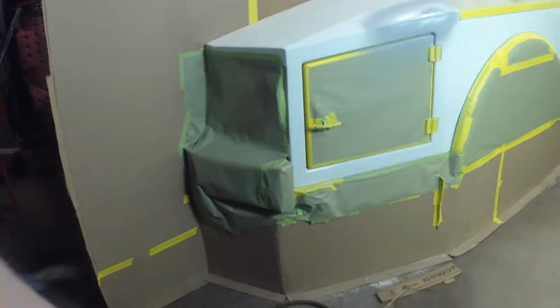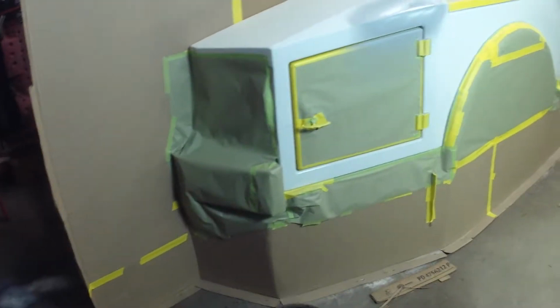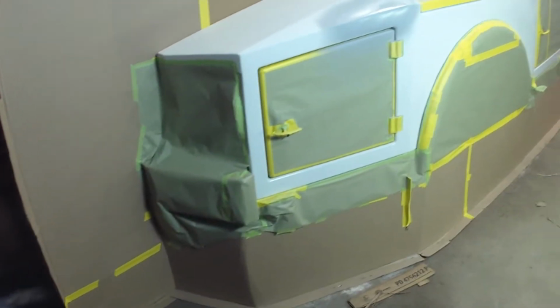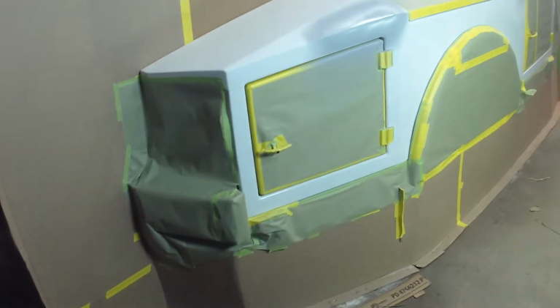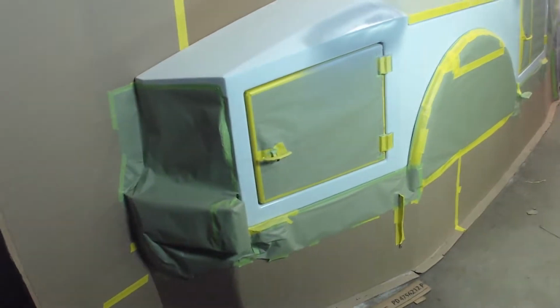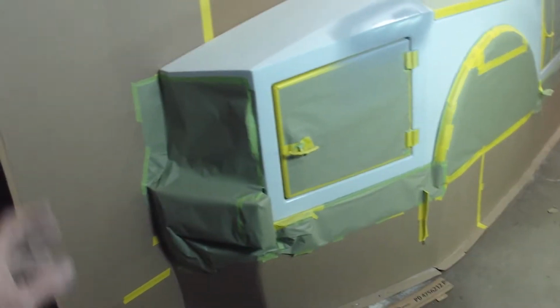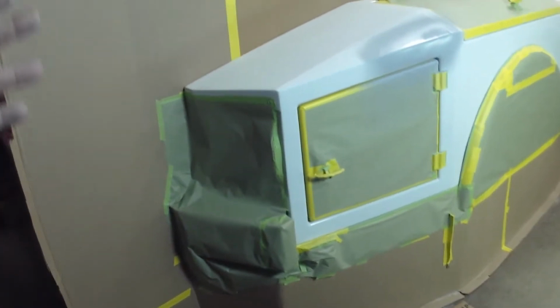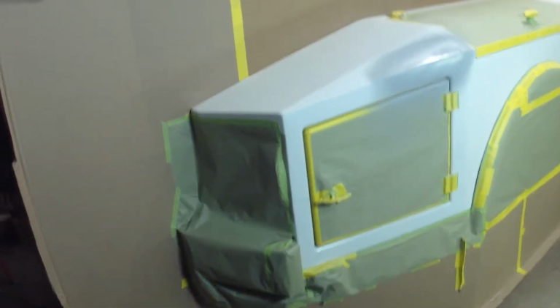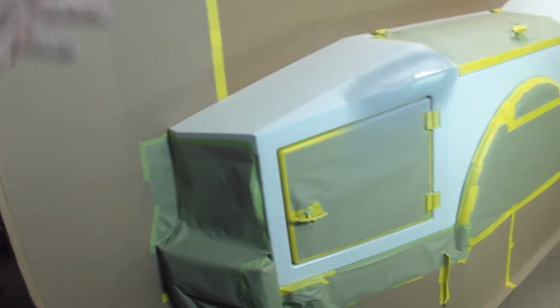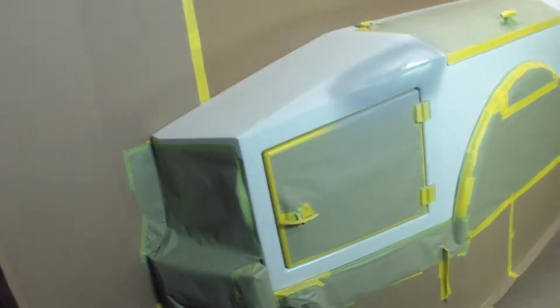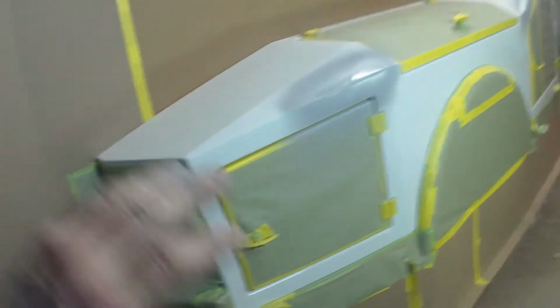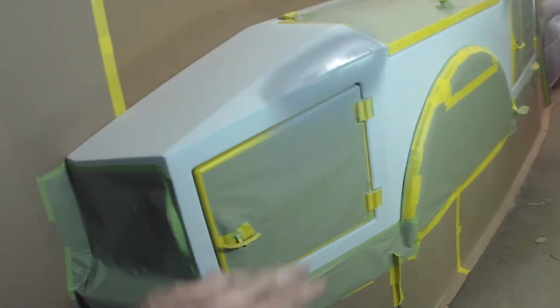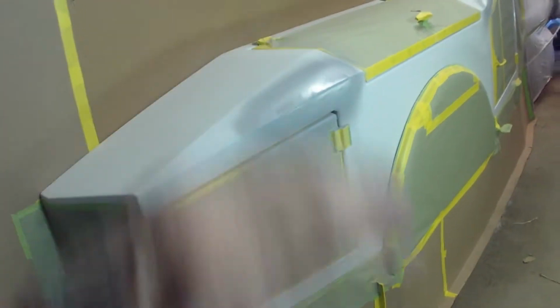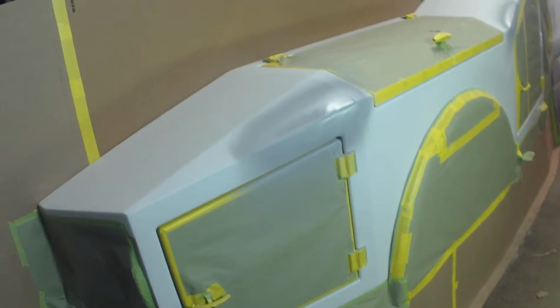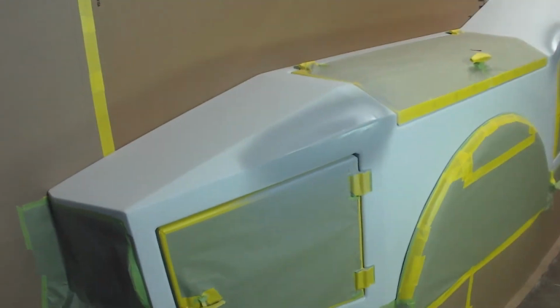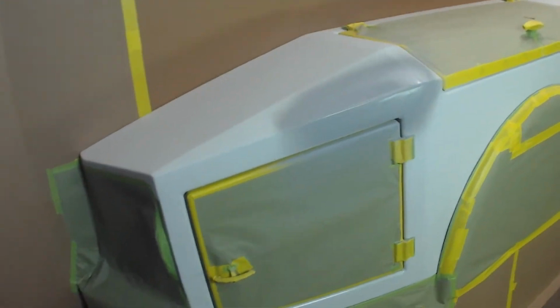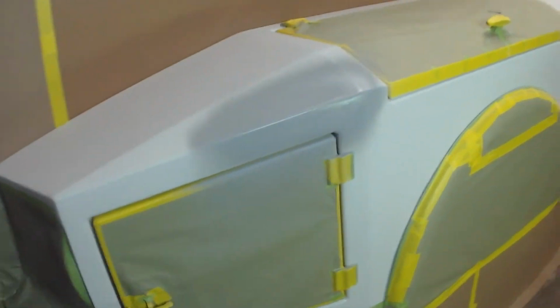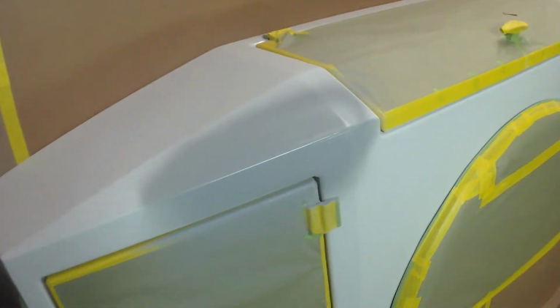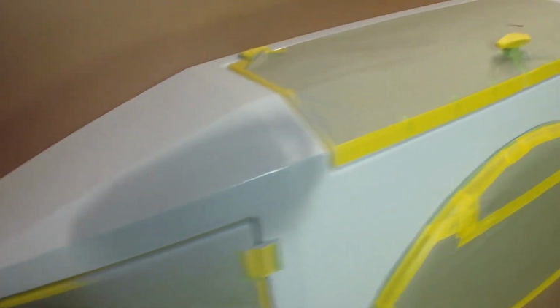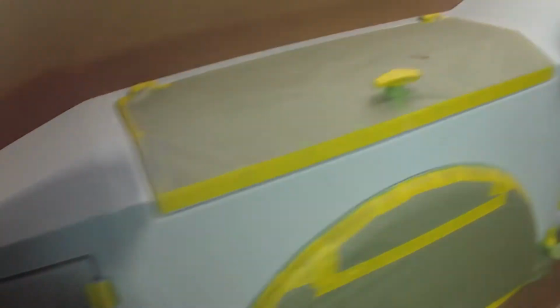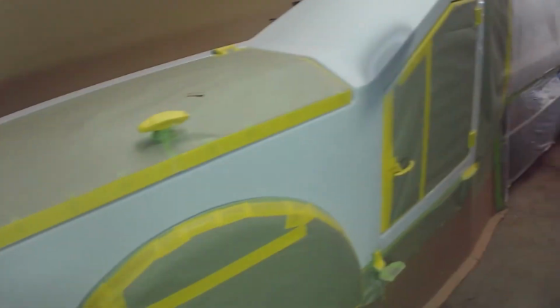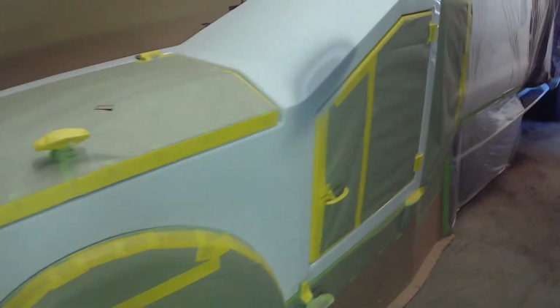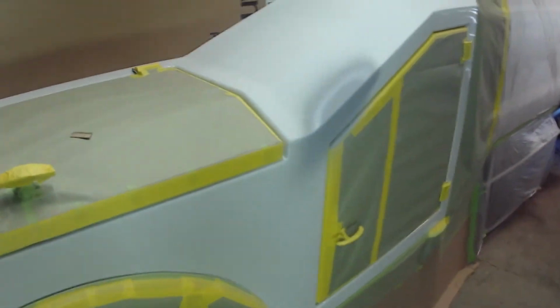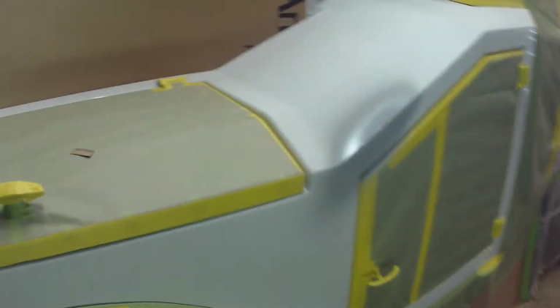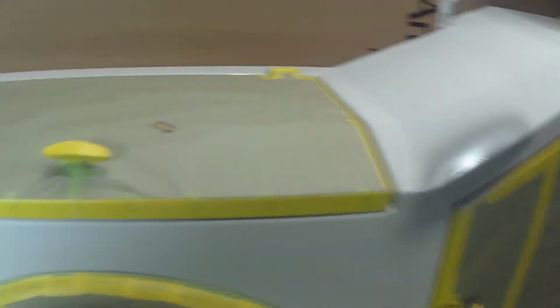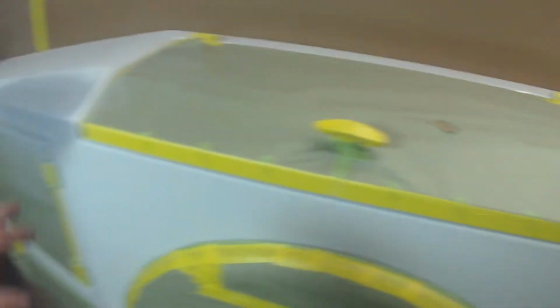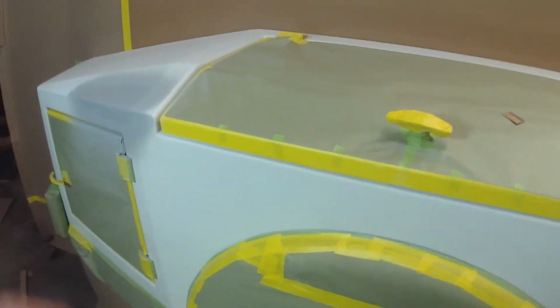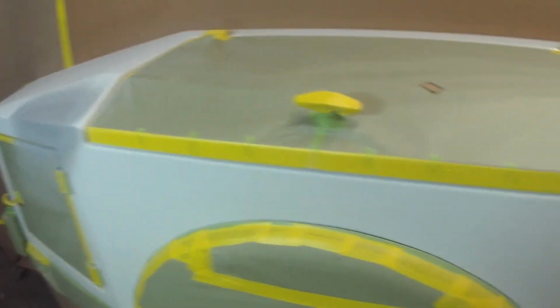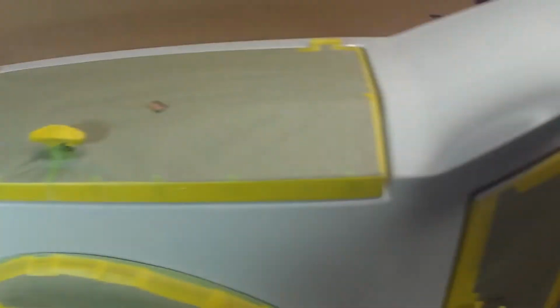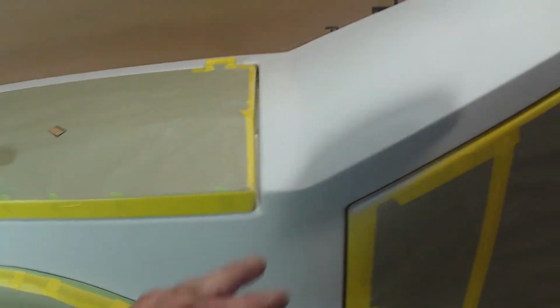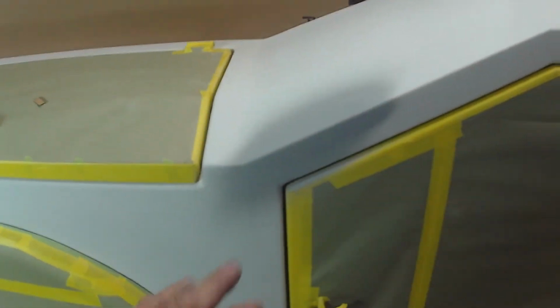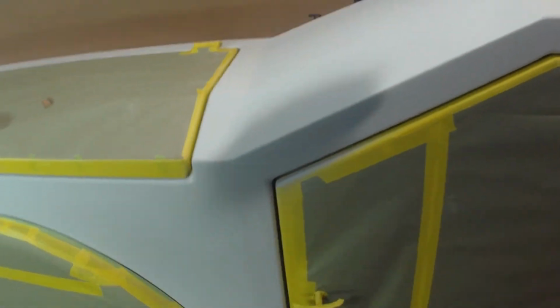Here we are. We got the body work all done. We got the utility body all boxed off with the doors all tape wrapped, body repair done. Two areas where the fiberglass was broken — it's all been cut out and refixed.